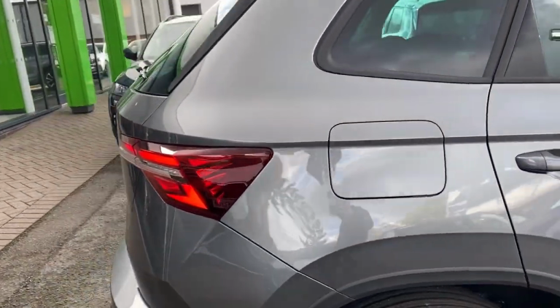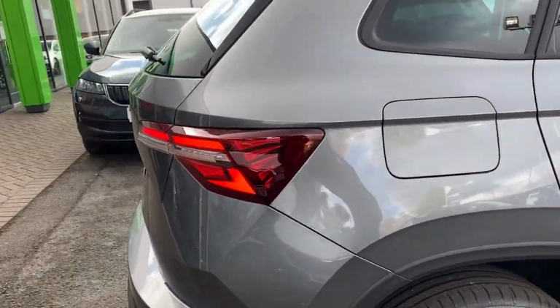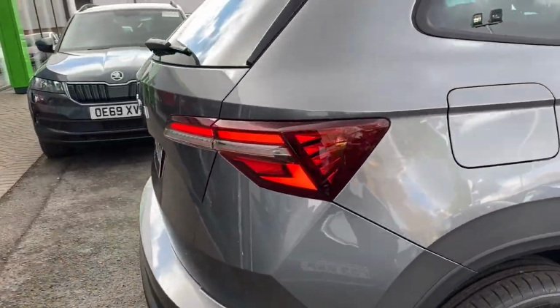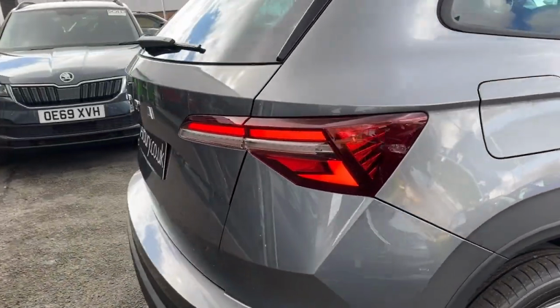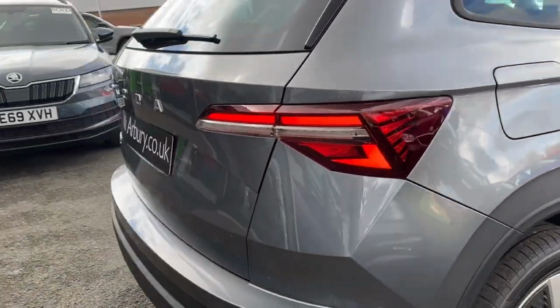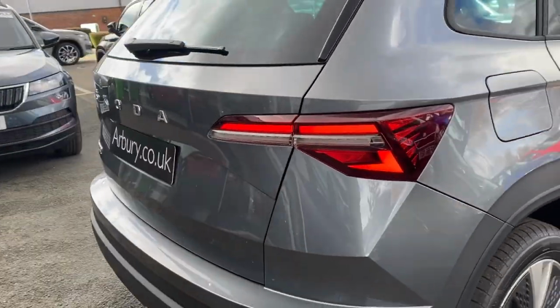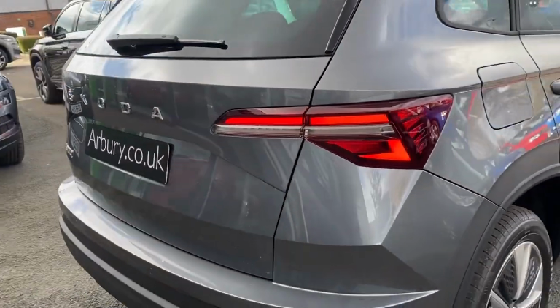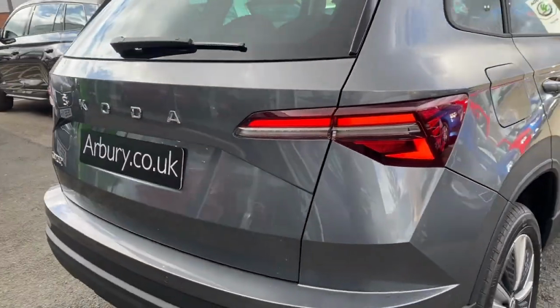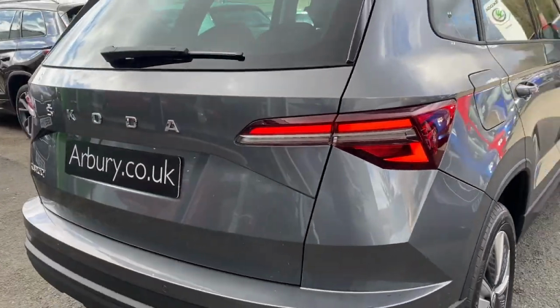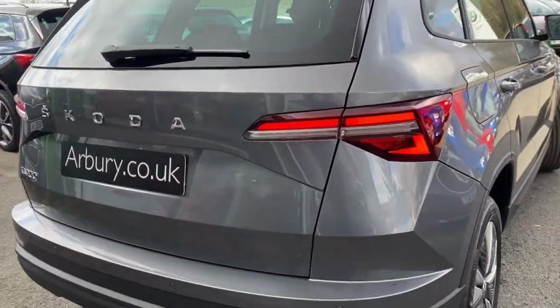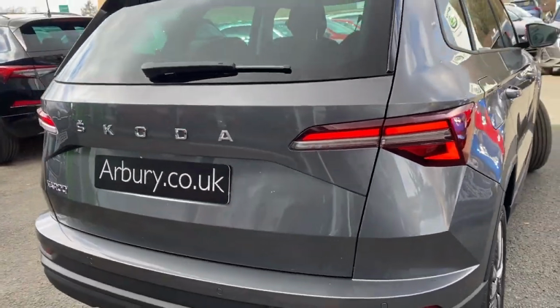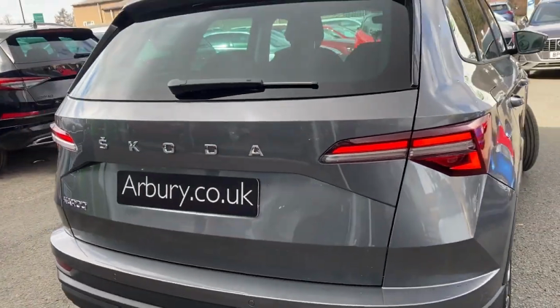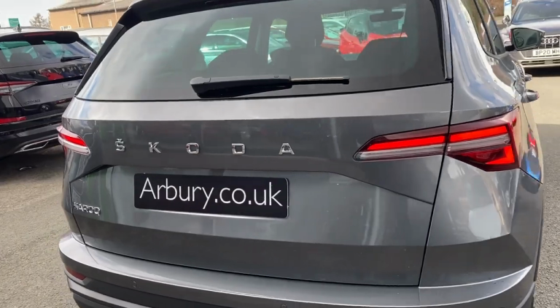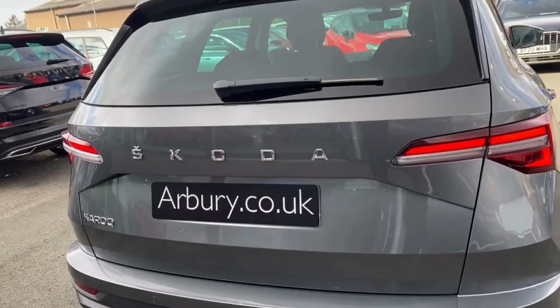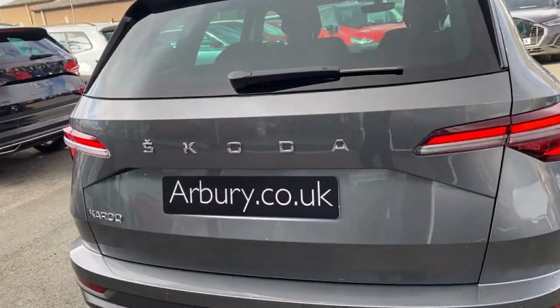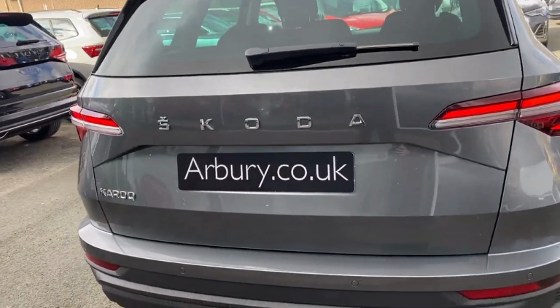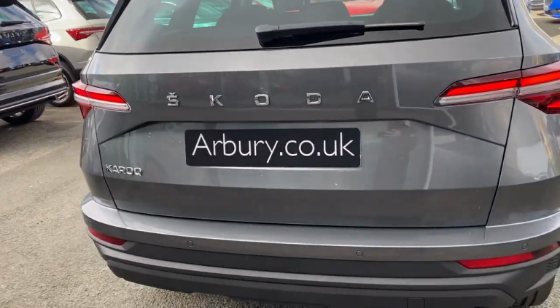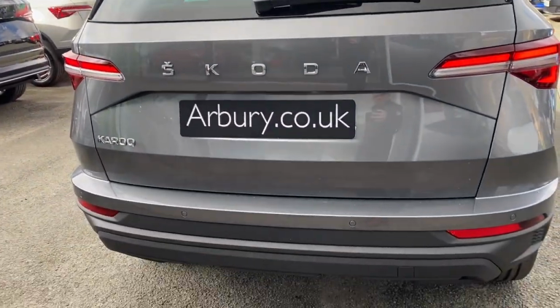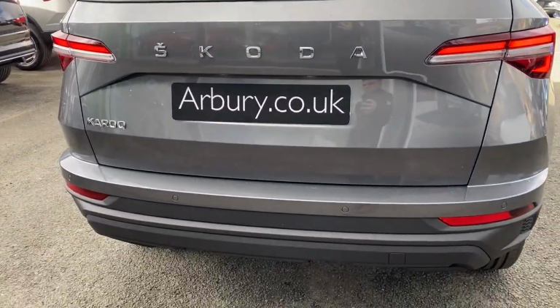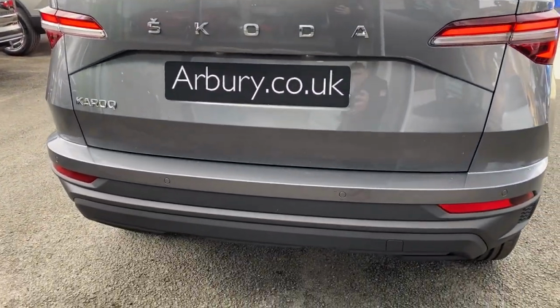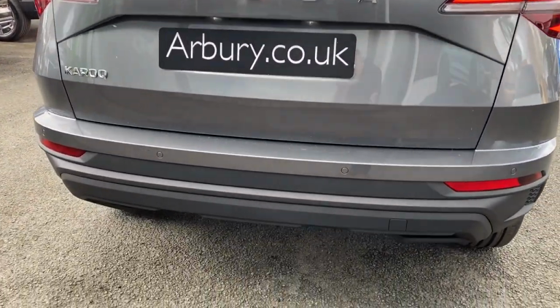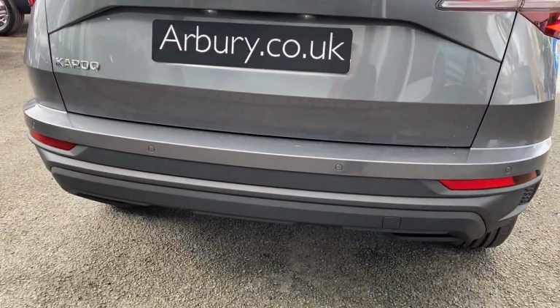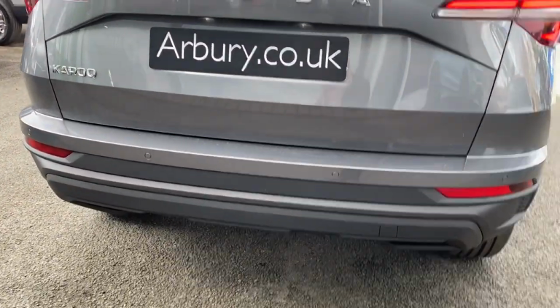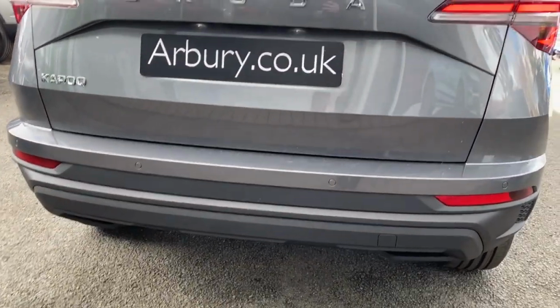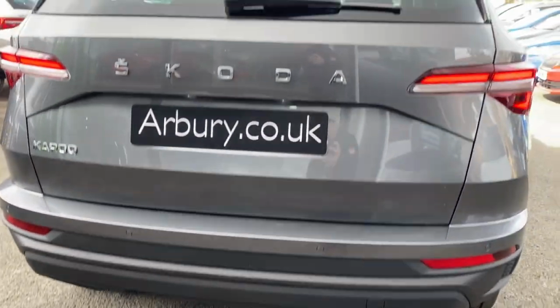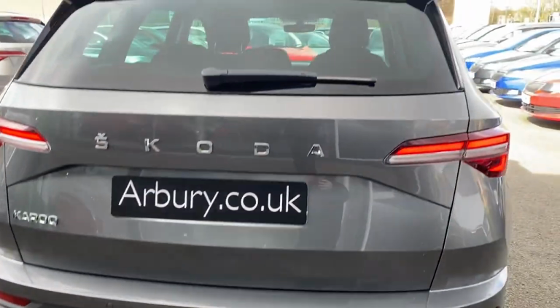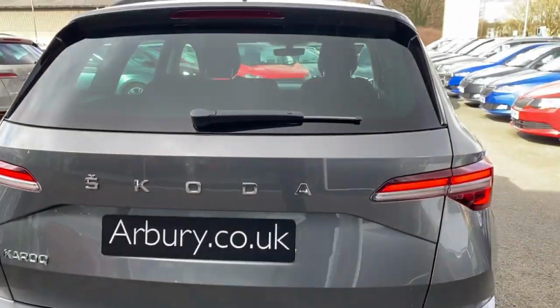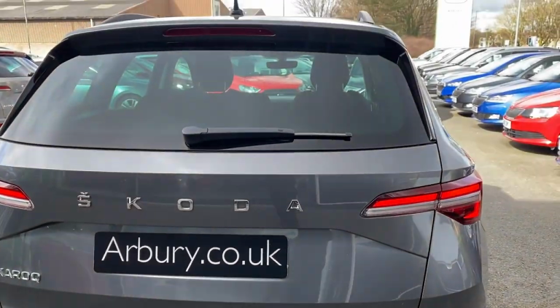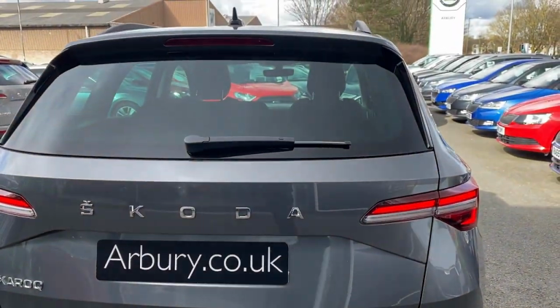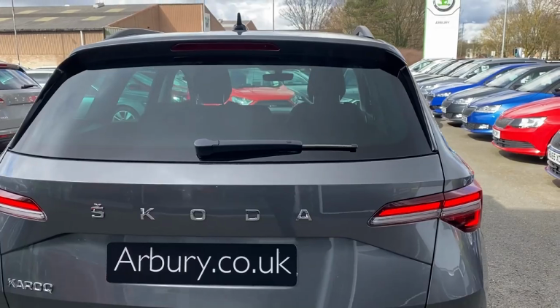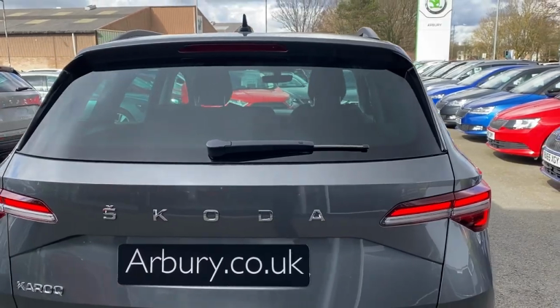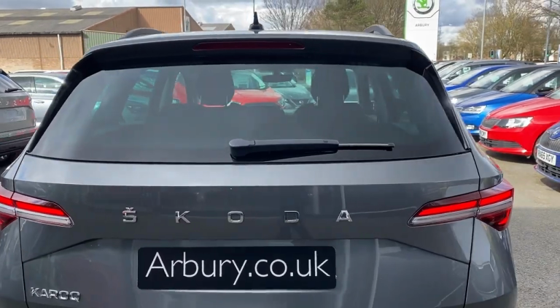Now on the back of the vehicle, you've got your rear LED lights, your chrome Skoda lettering, rear parking sensors, and the rear window is also heated.